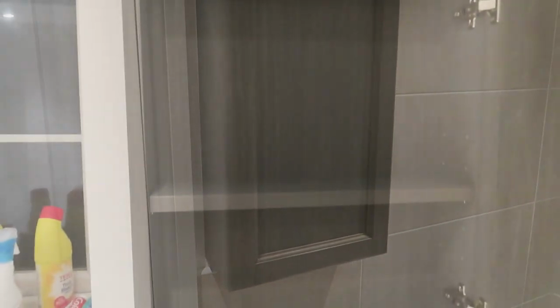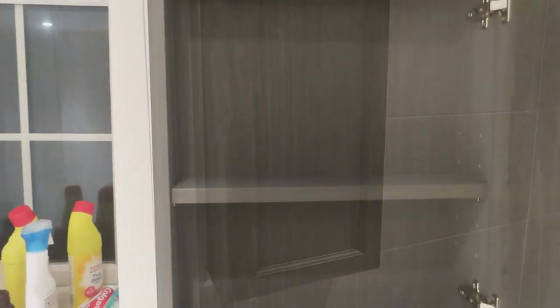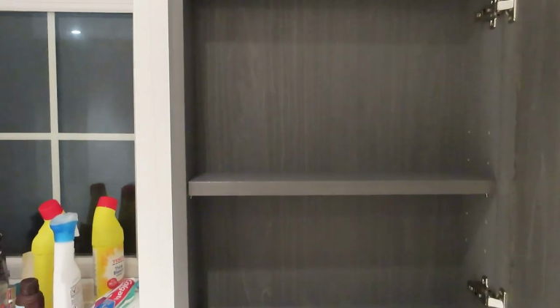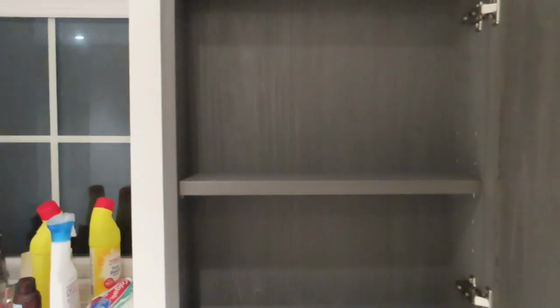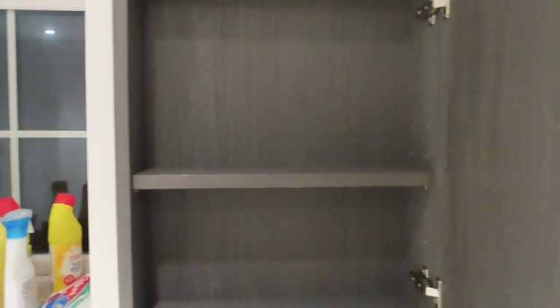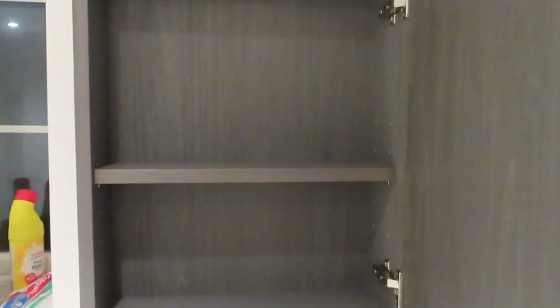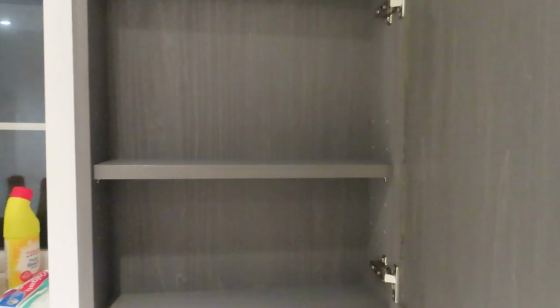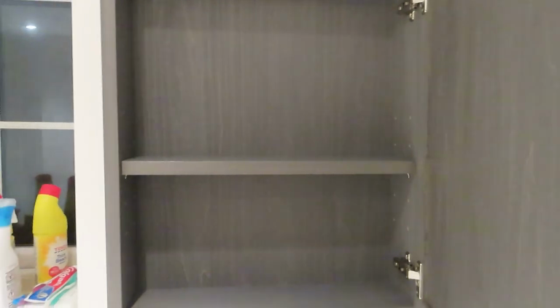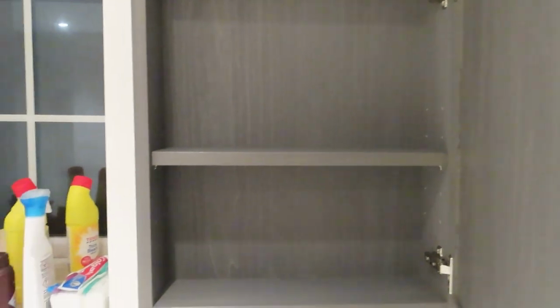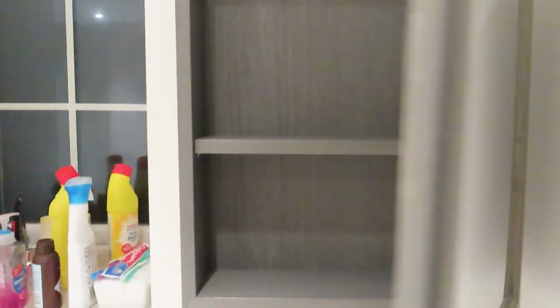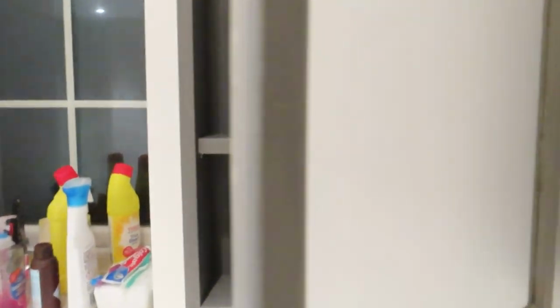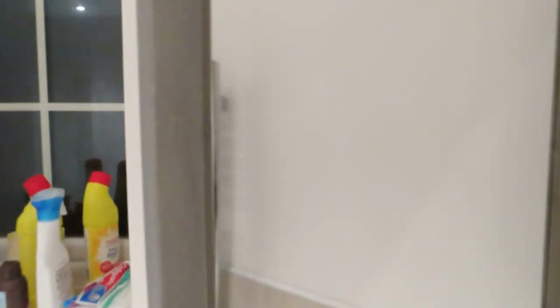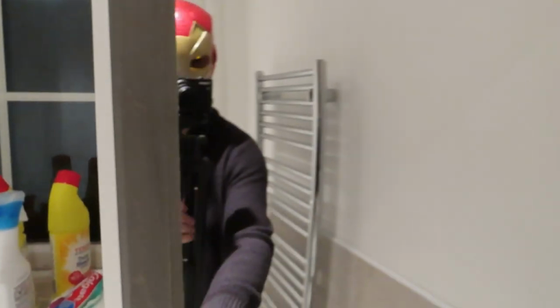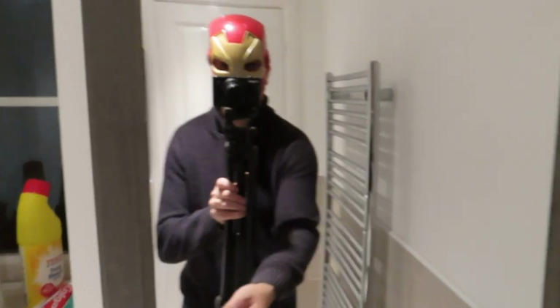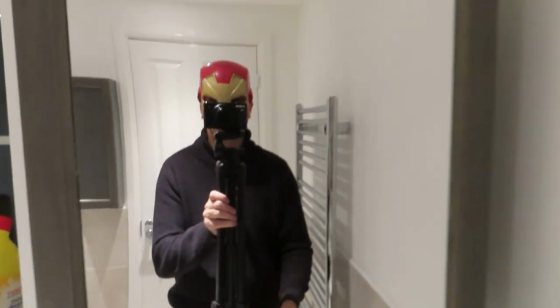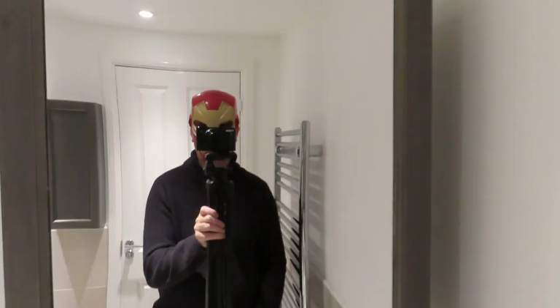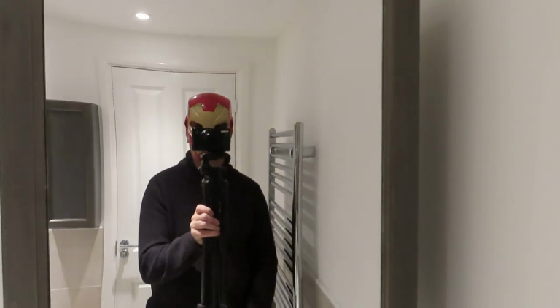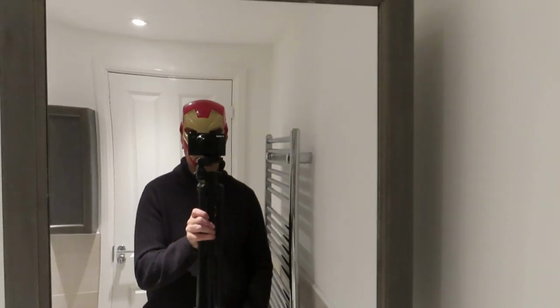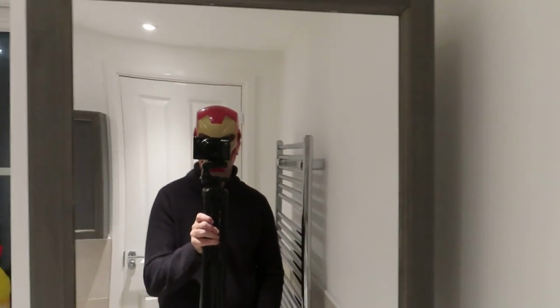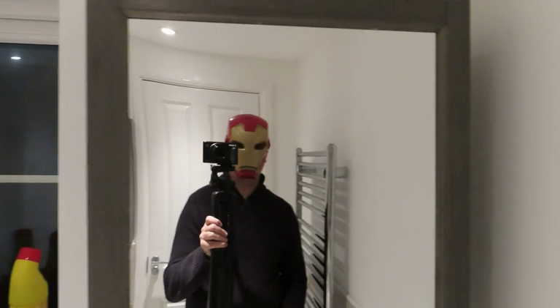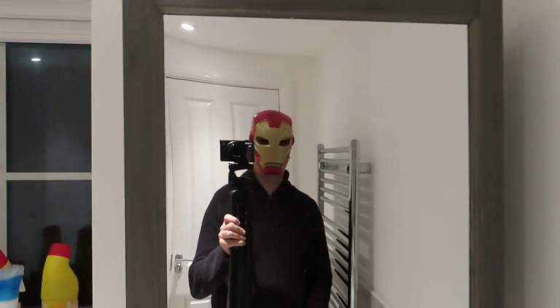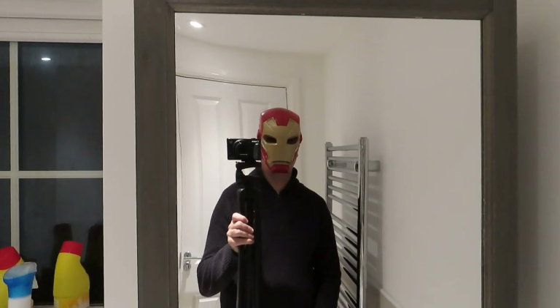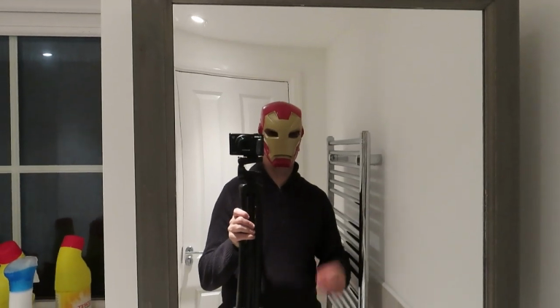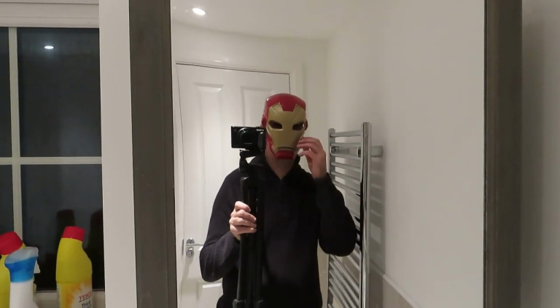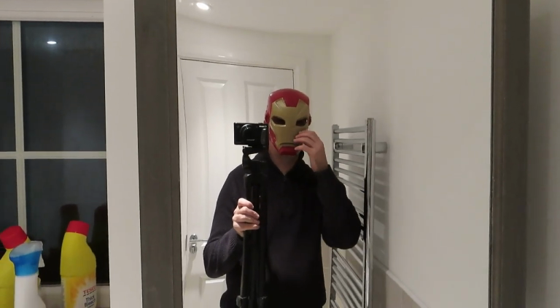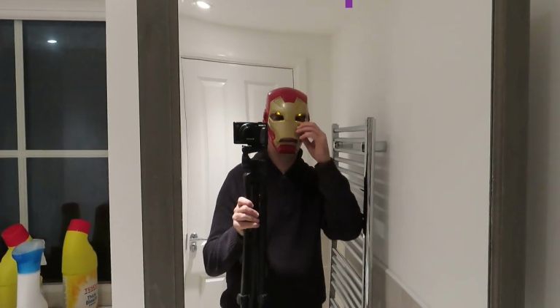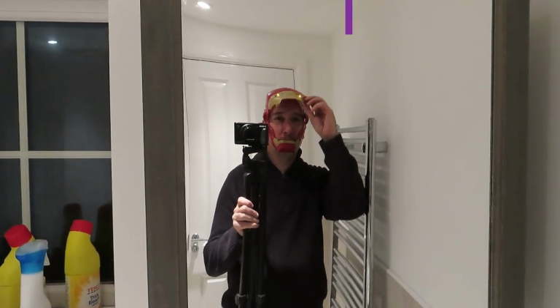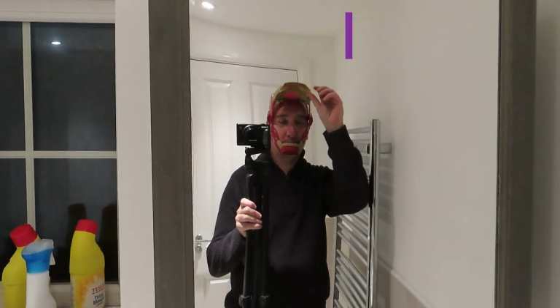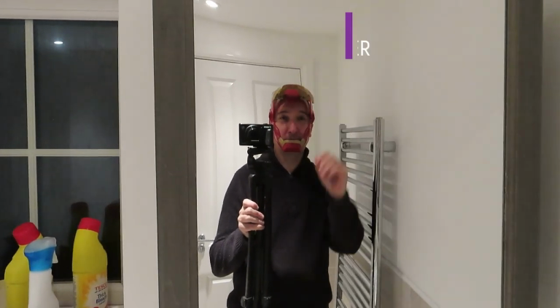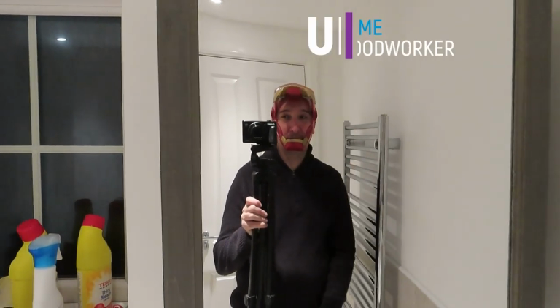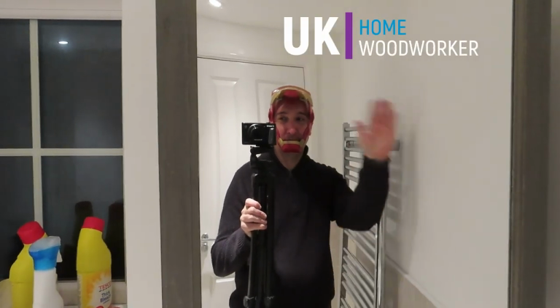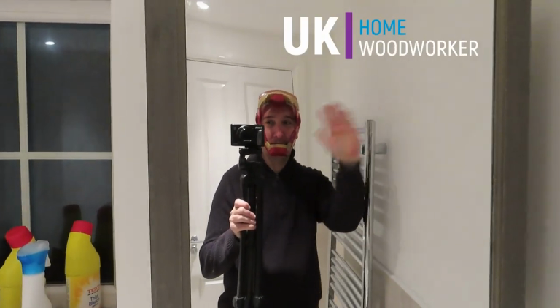OK, I think this one's pretty much done. Apologies for the terrible camera work here at the end — might have to get myself a new camera soon. I'll post some more pictures up on the UK Homeworker Instagram page. See you next time!